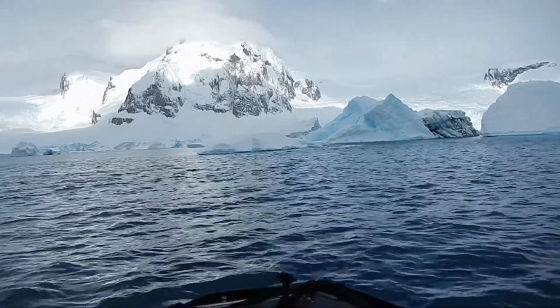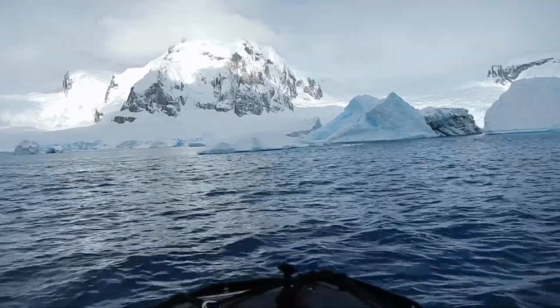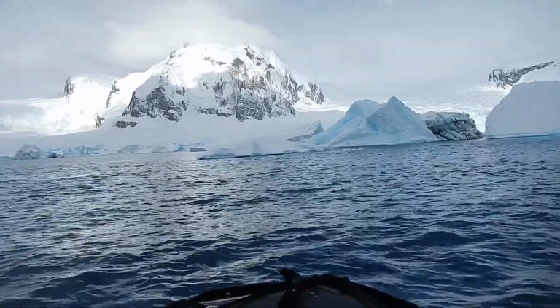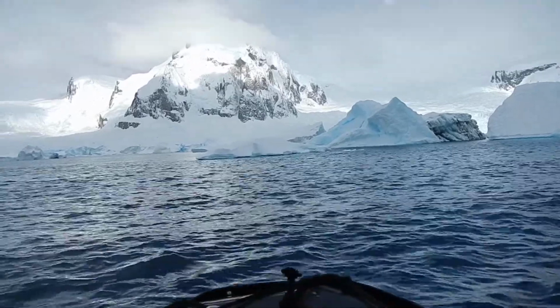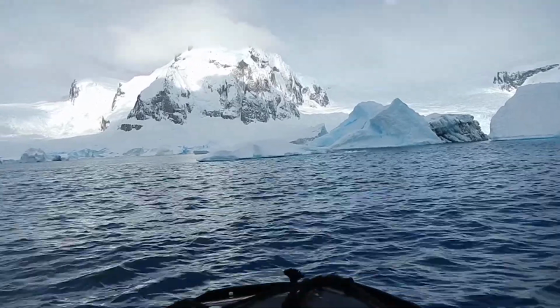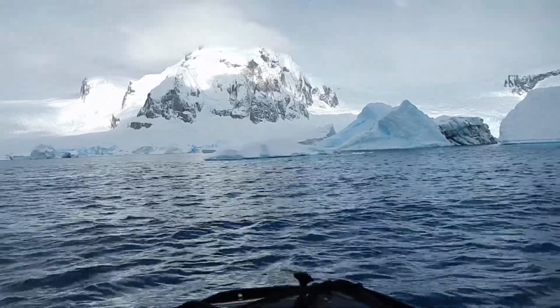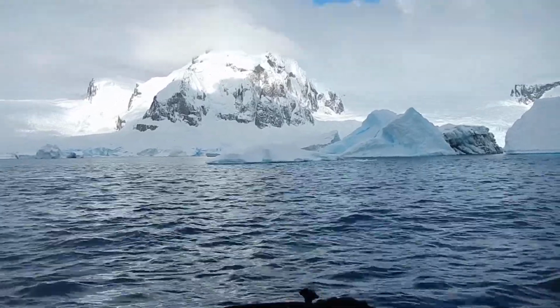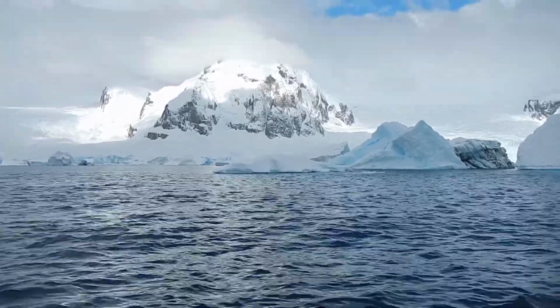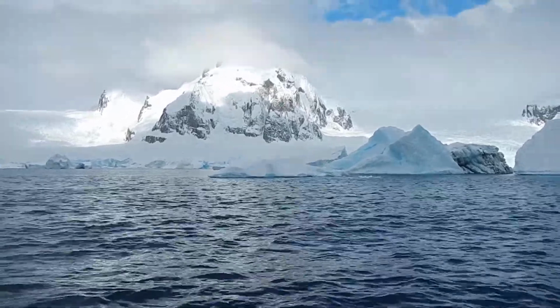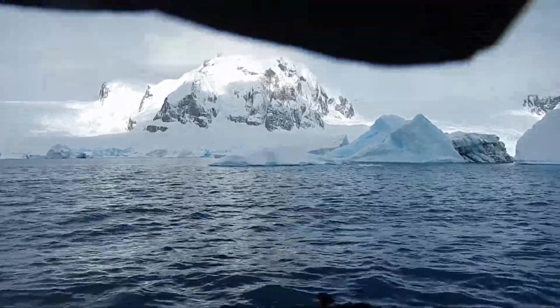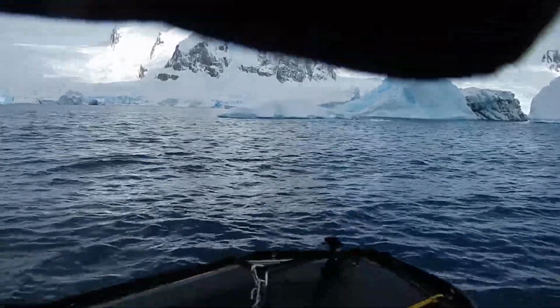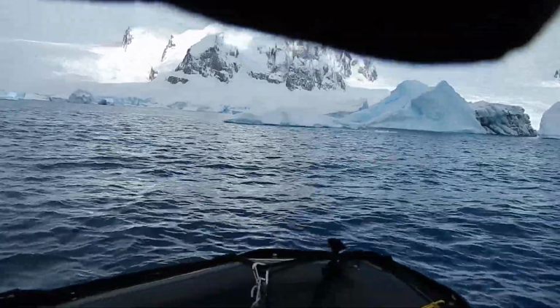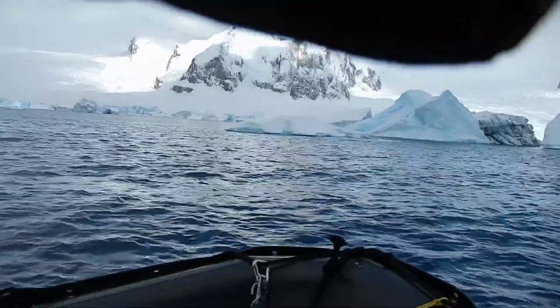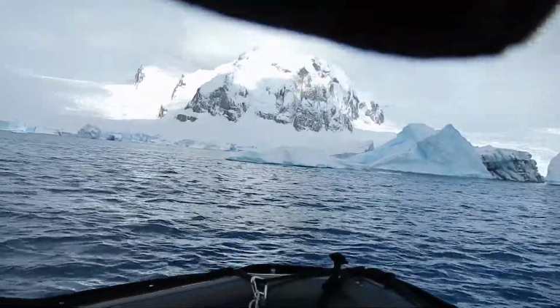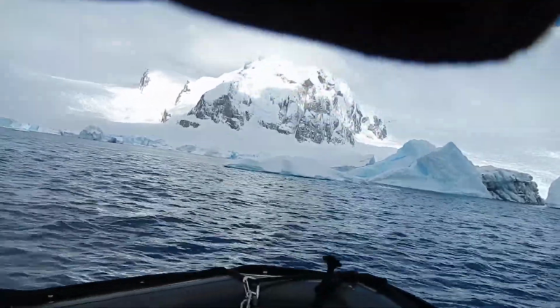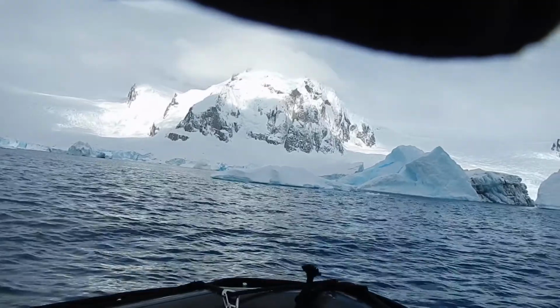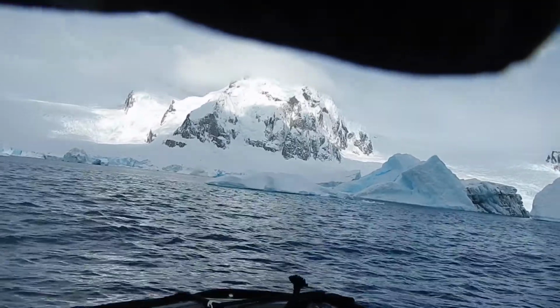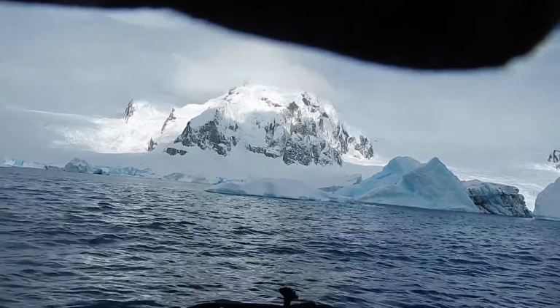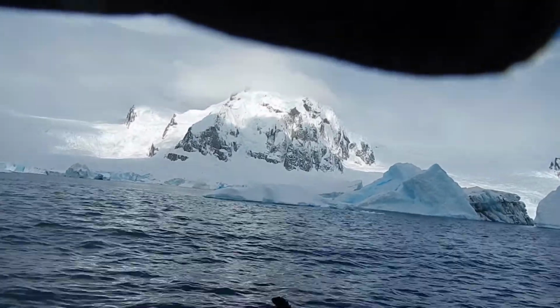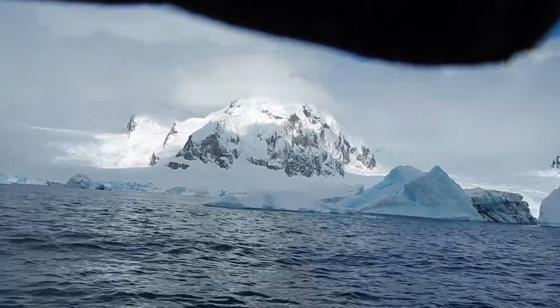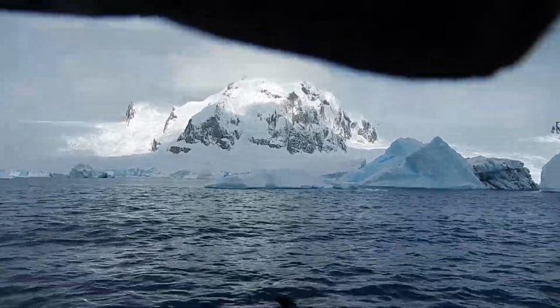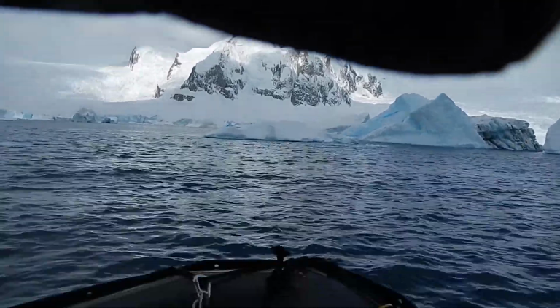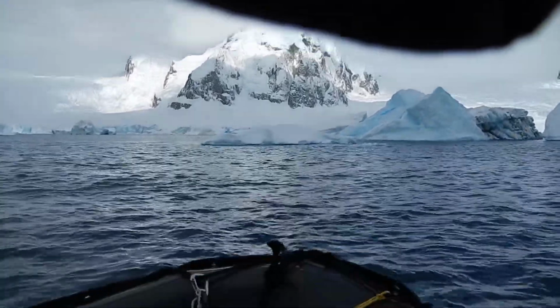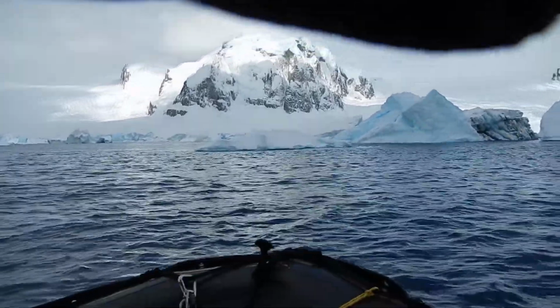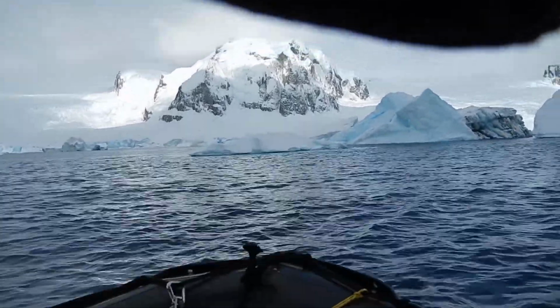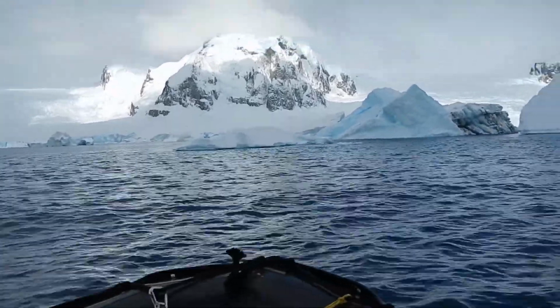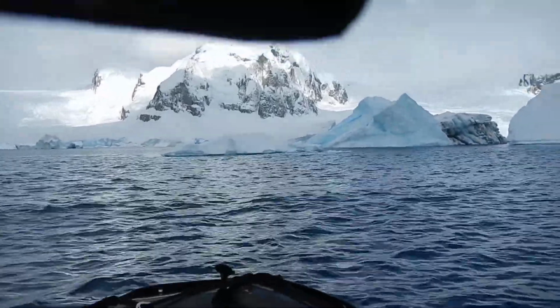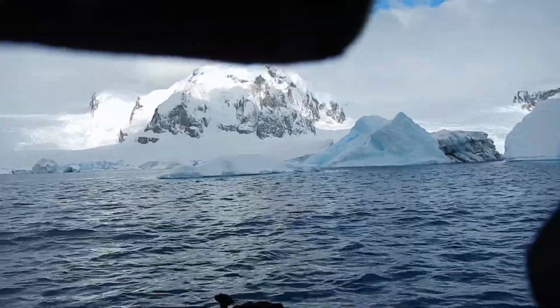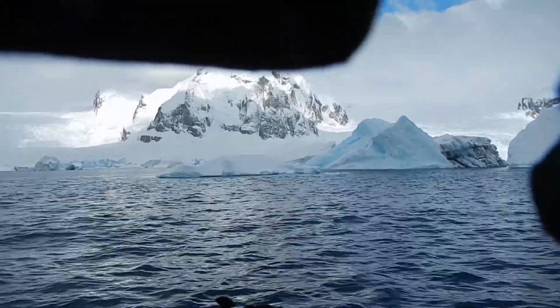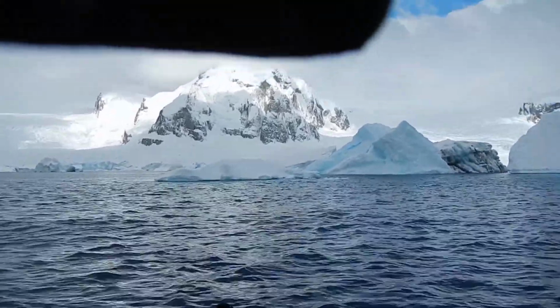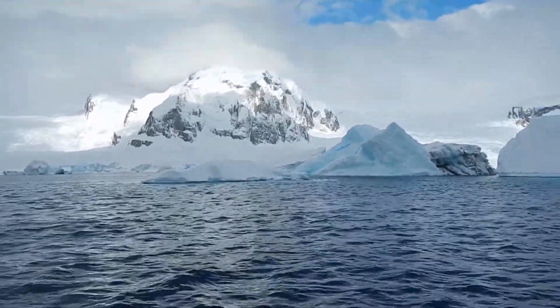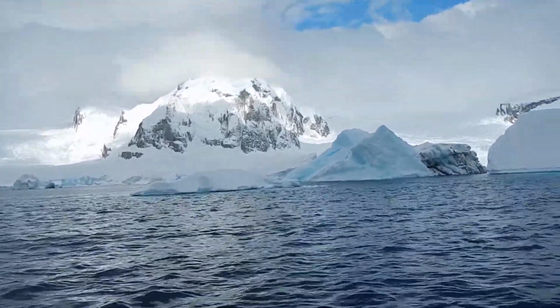Or it could be the ice along the bottom of the glacier, or the ice that's moving. But I don't know what we're seeing yet.